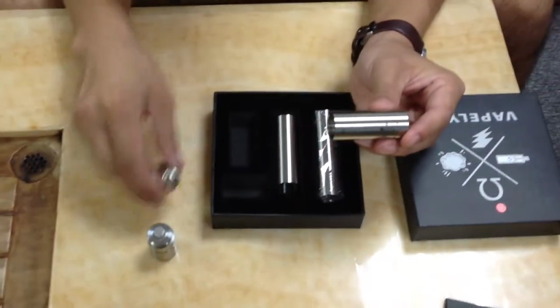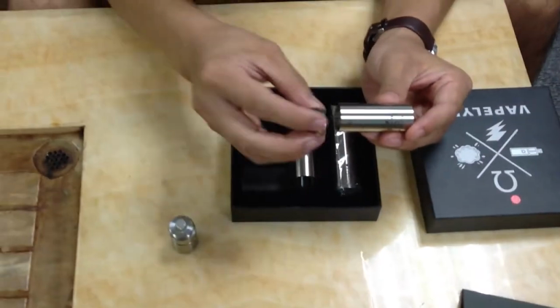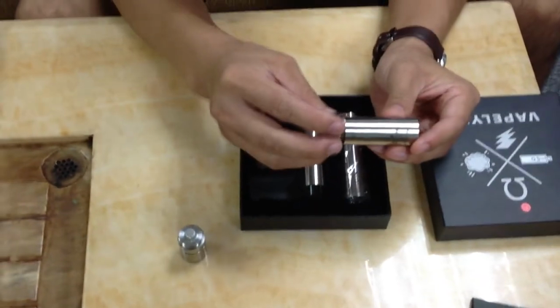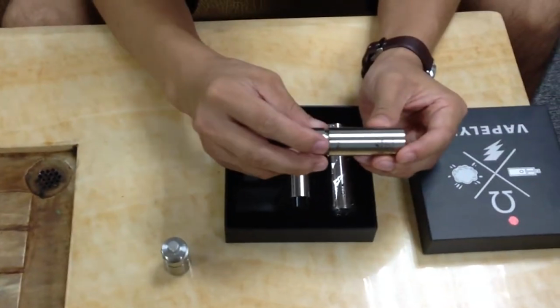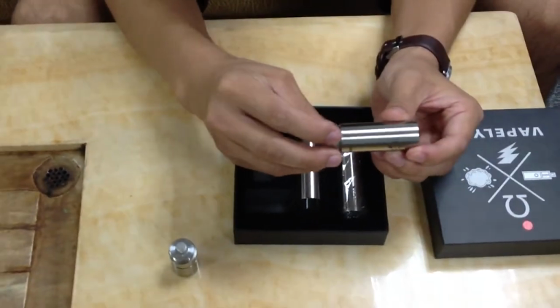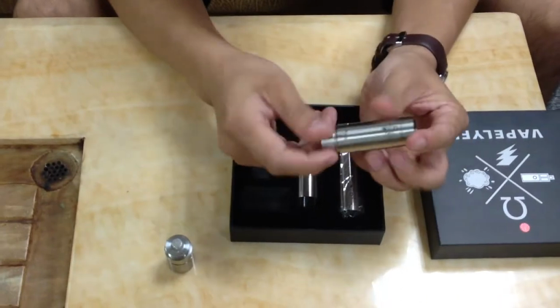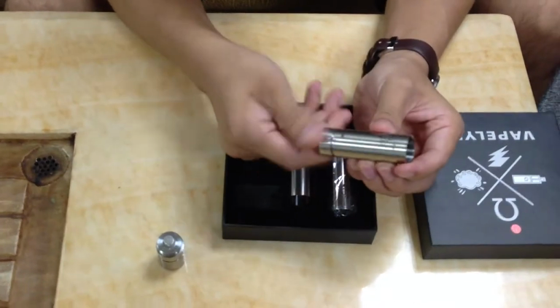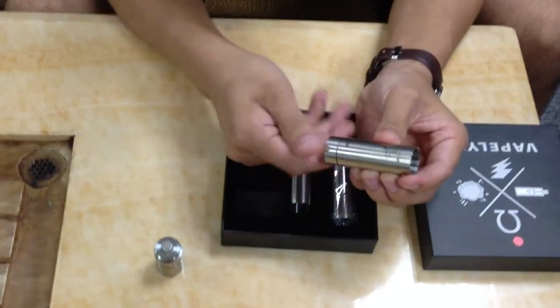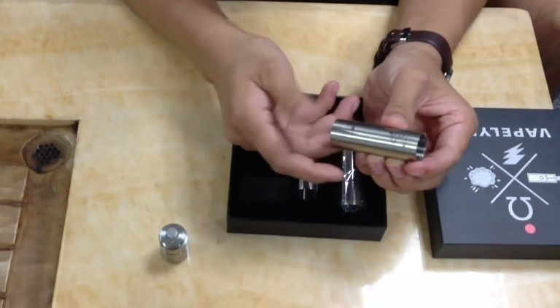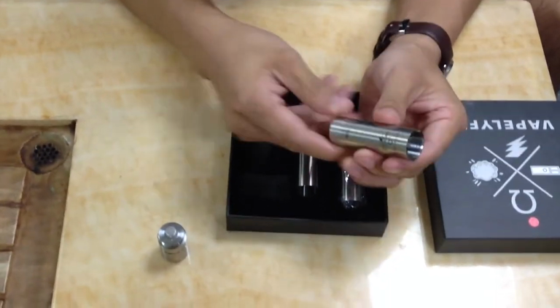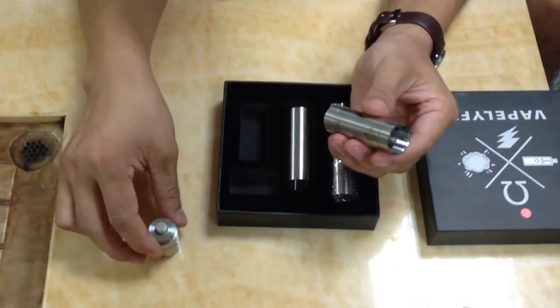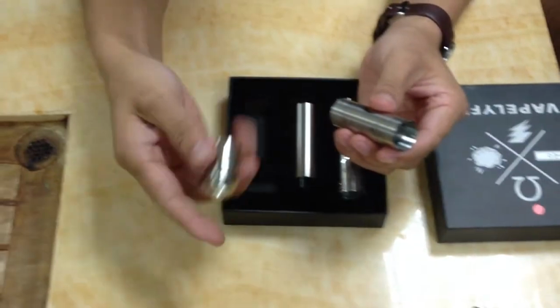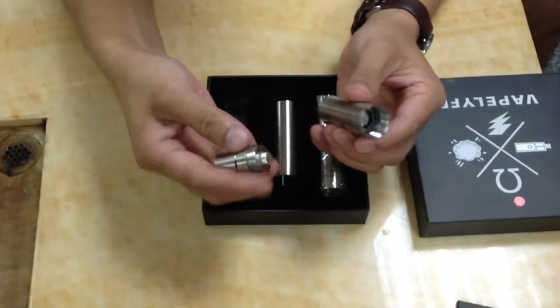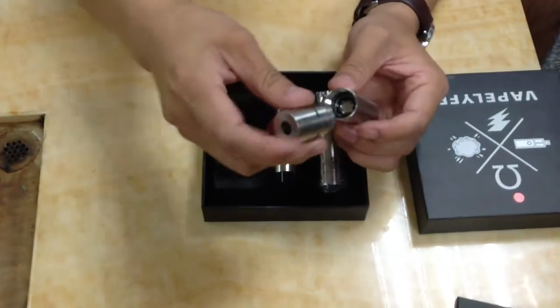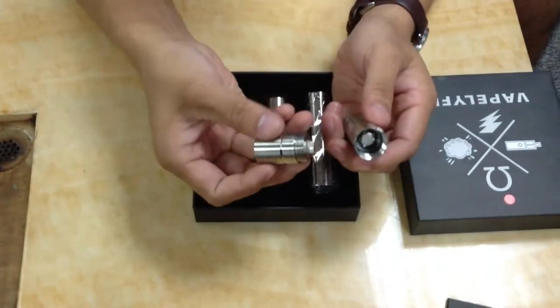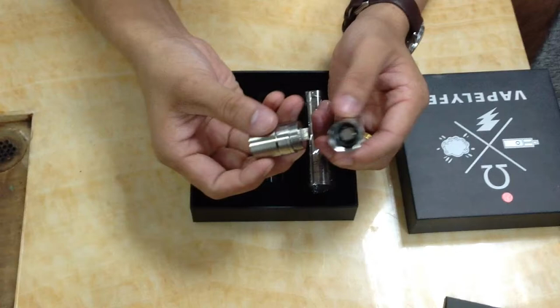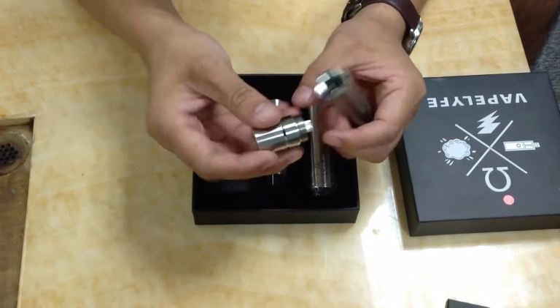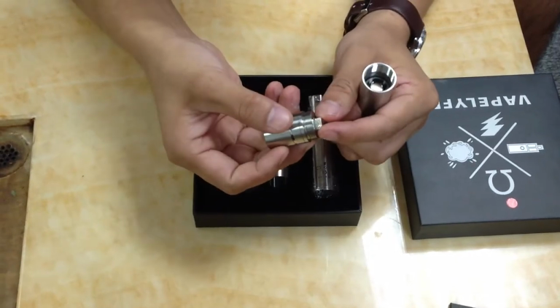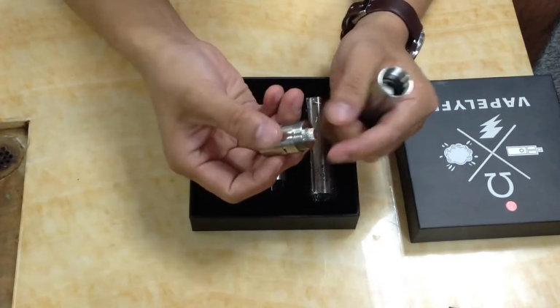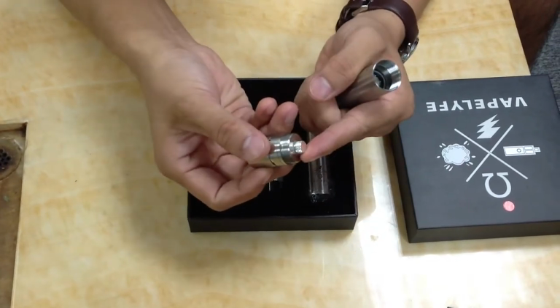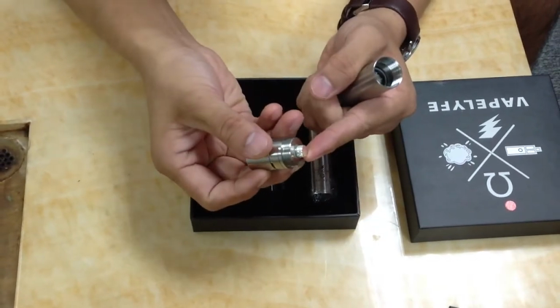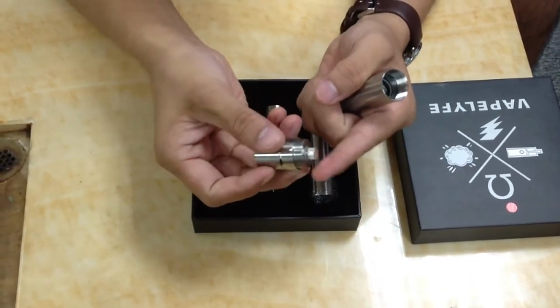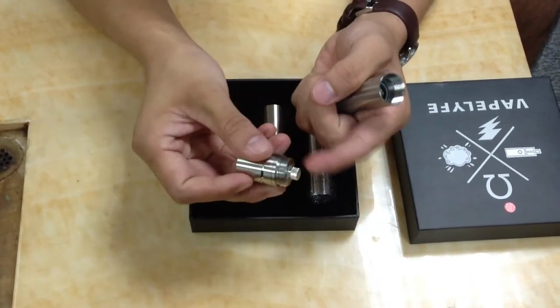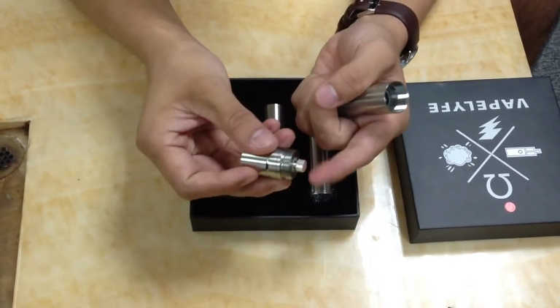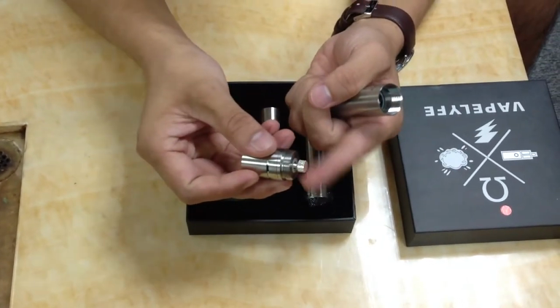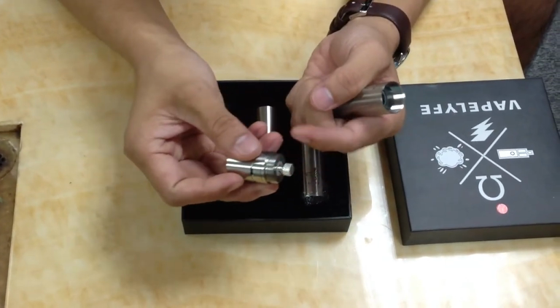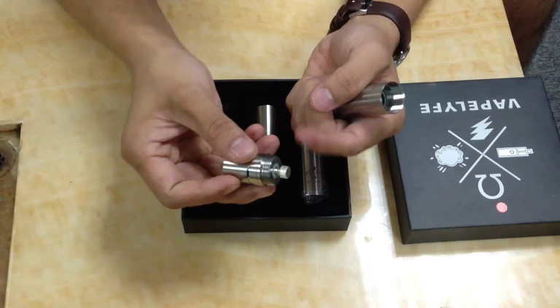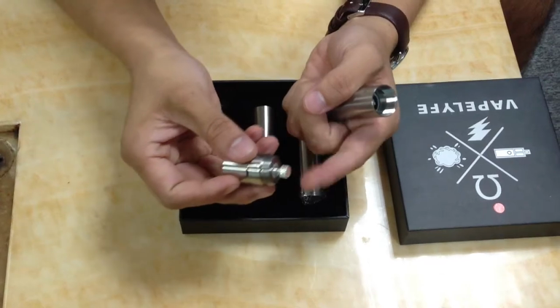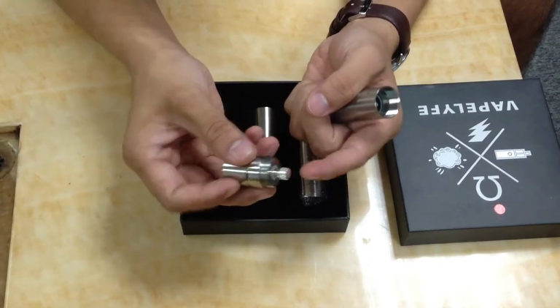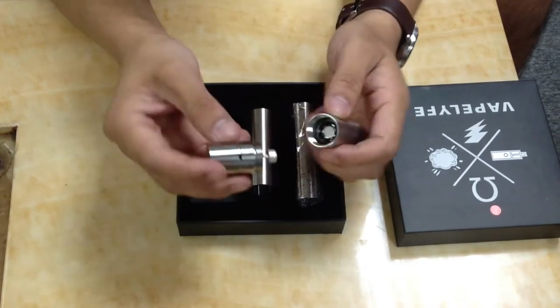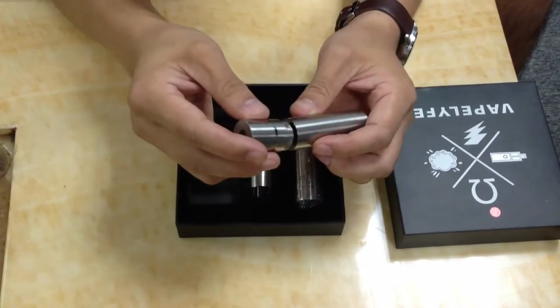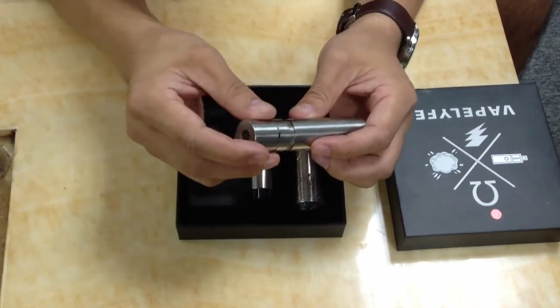Here is the 18650 battery. It also features an adjustable contact pin made from silver material.